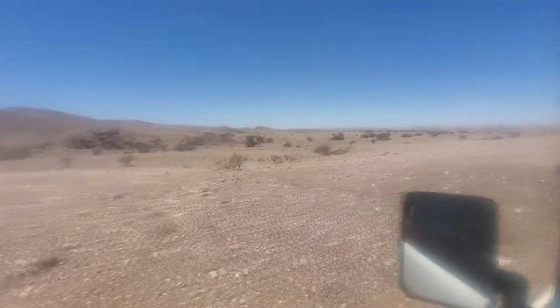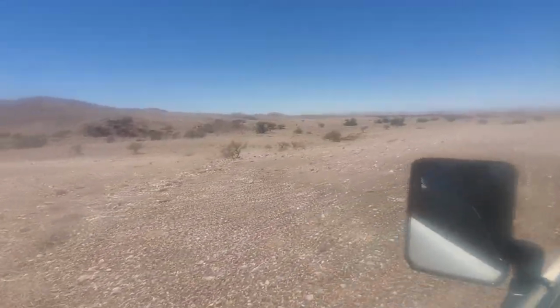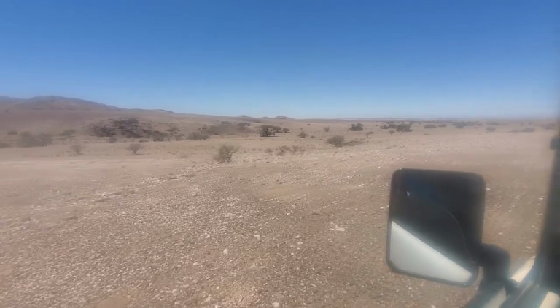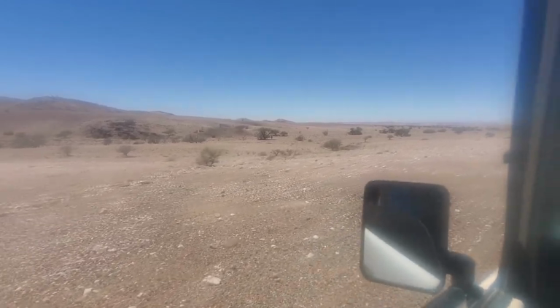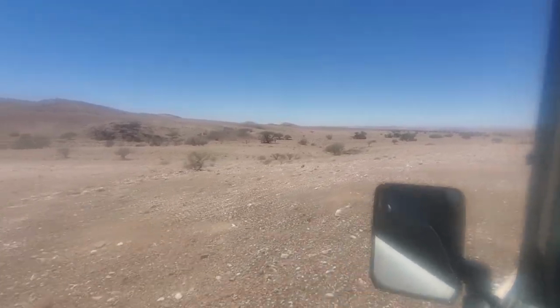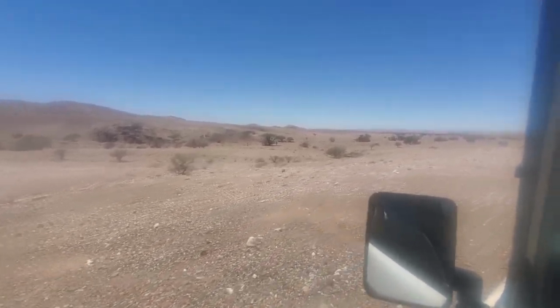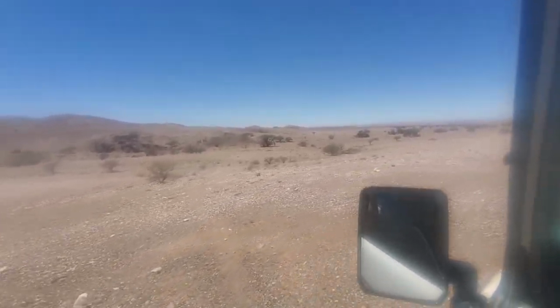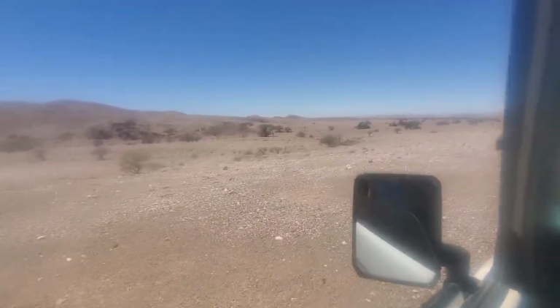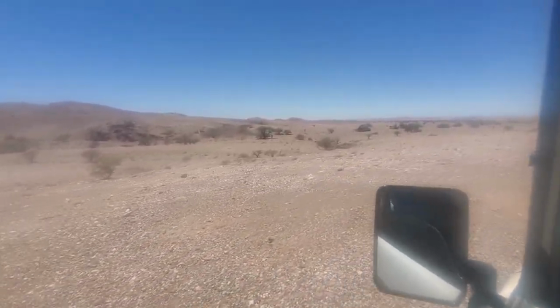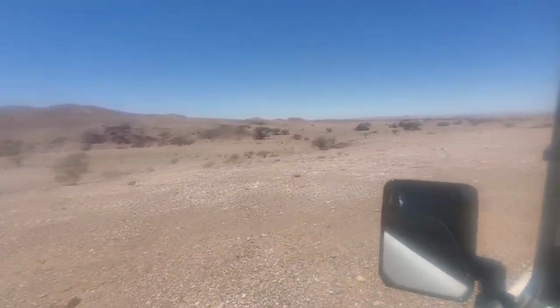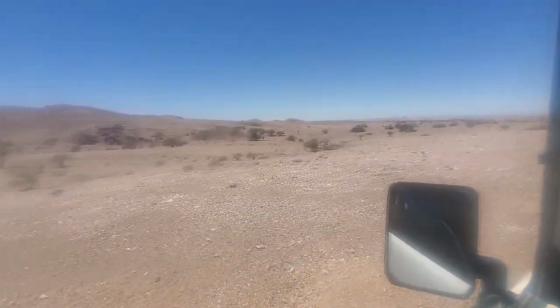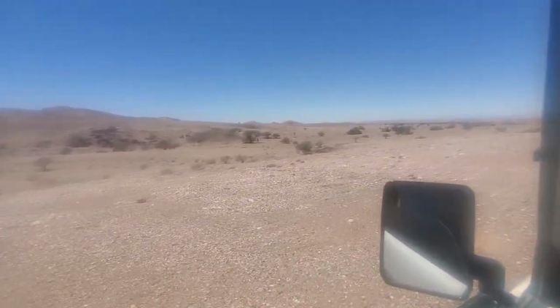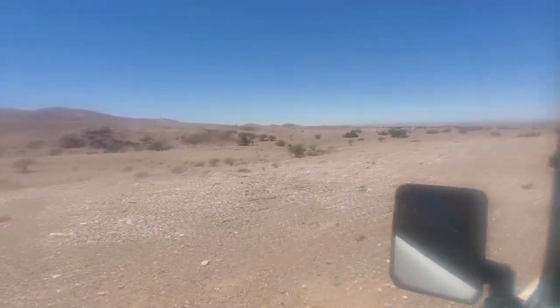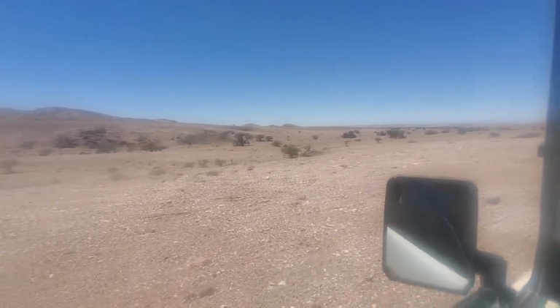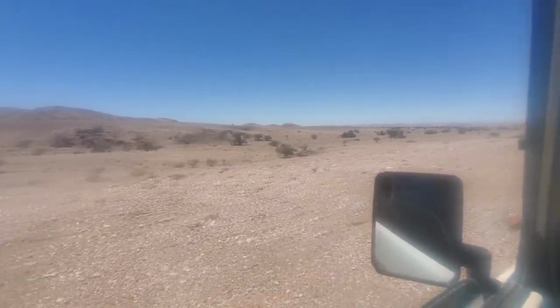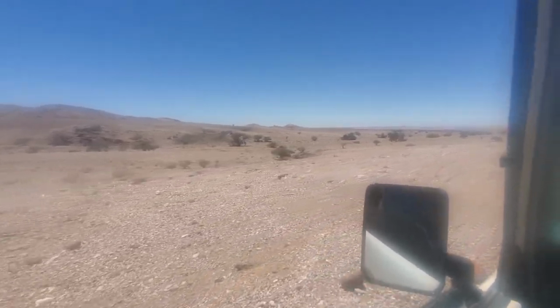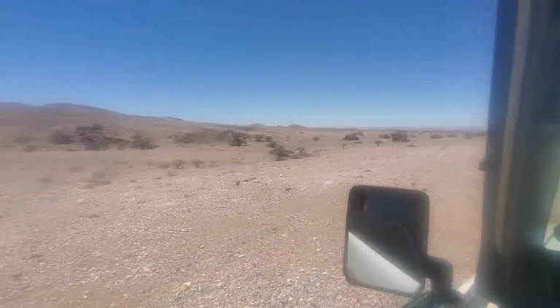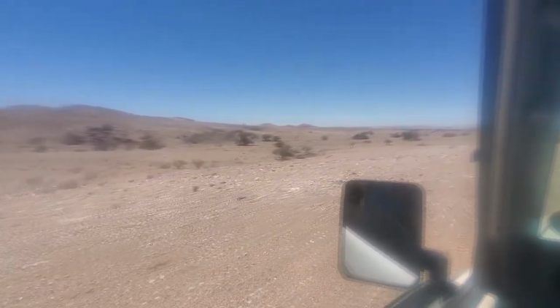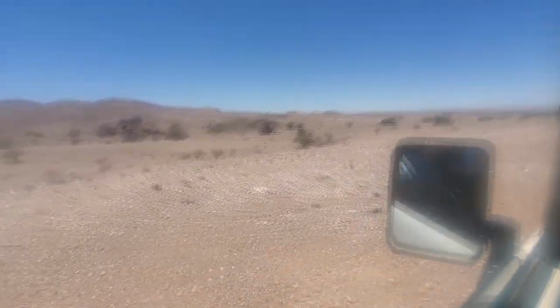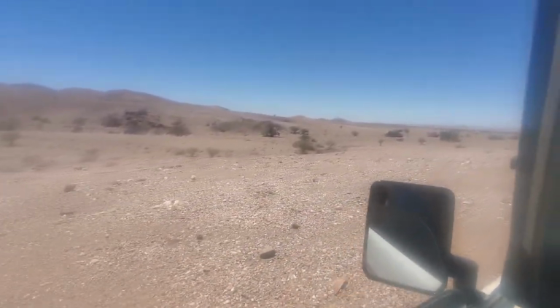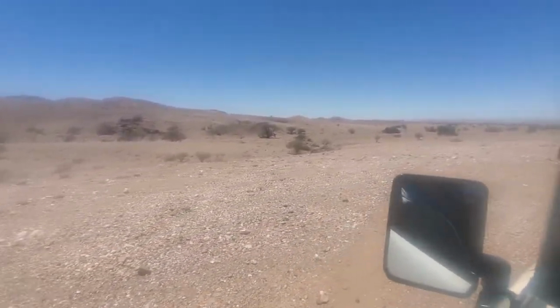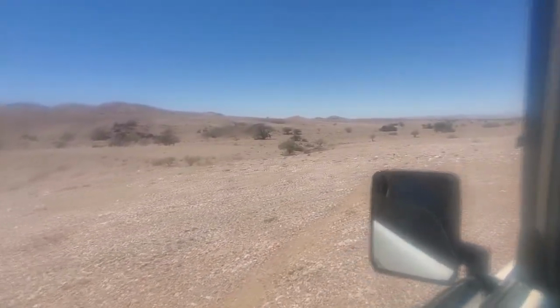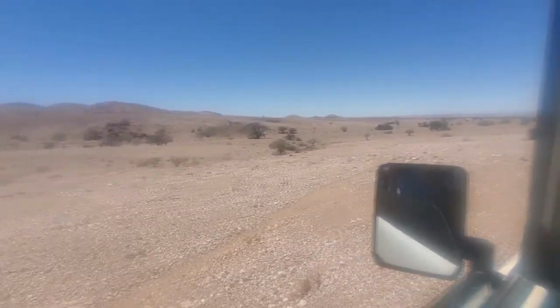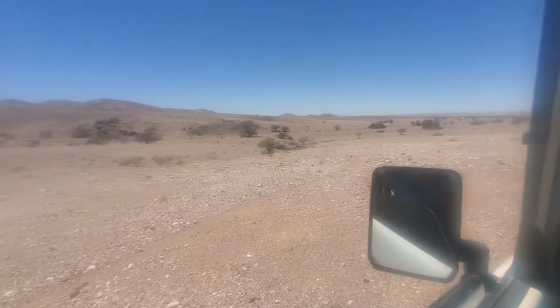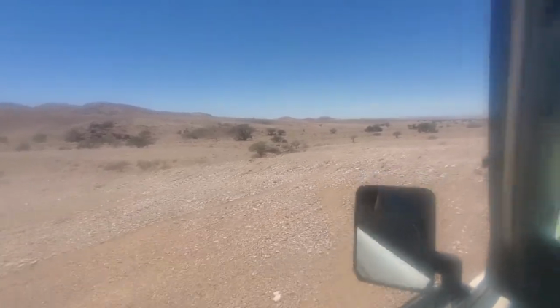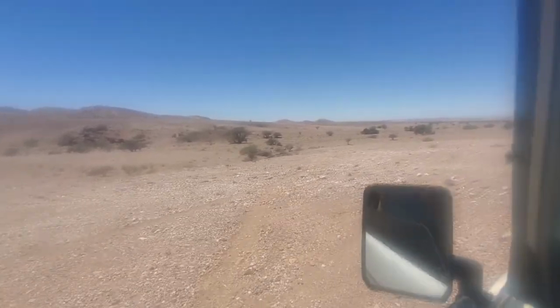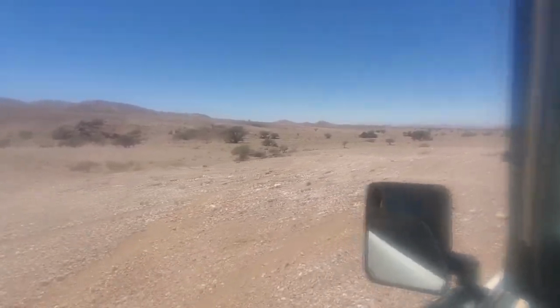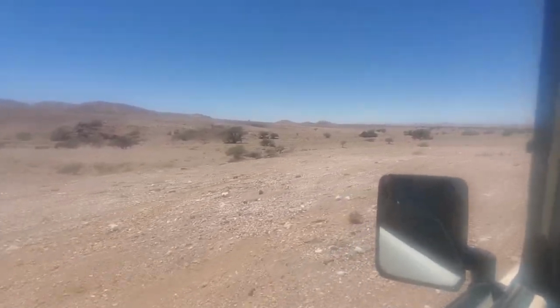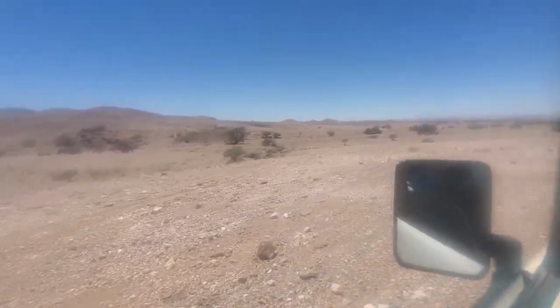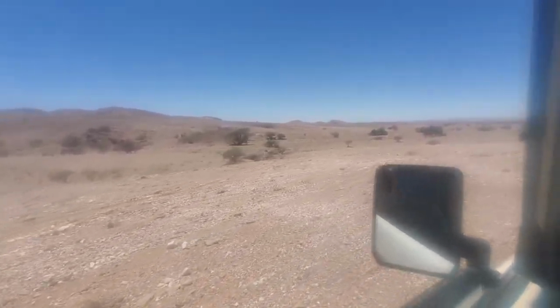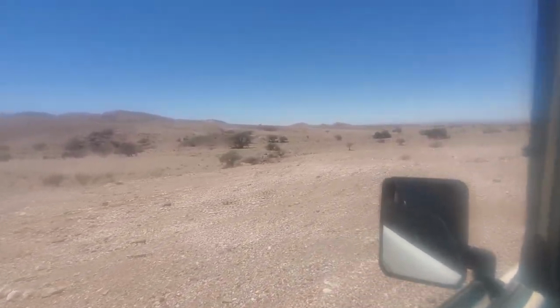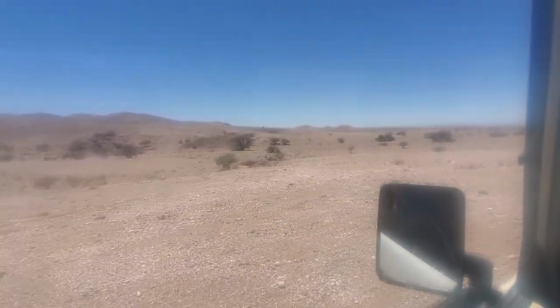Namibia is home to an estimated 12,000 giraffes. Most are actually found on private lands, while the national parks are actually home to the smallest populations. But trying to find some anywhere isn't always easy — that's why gathering as much information about them as possible is needed for conservation.